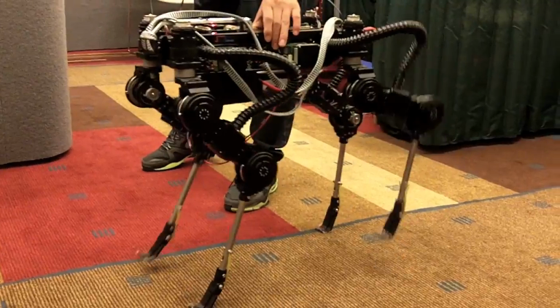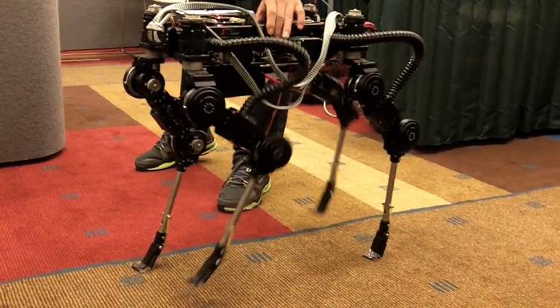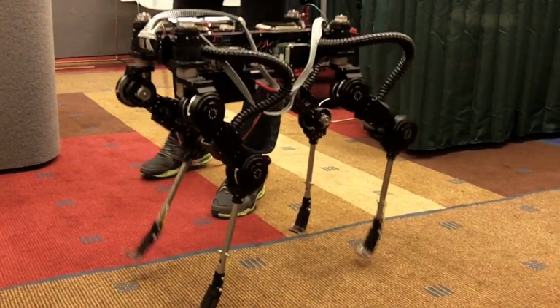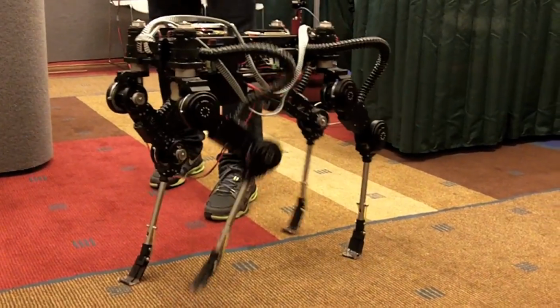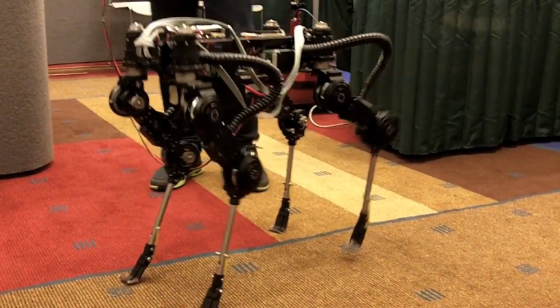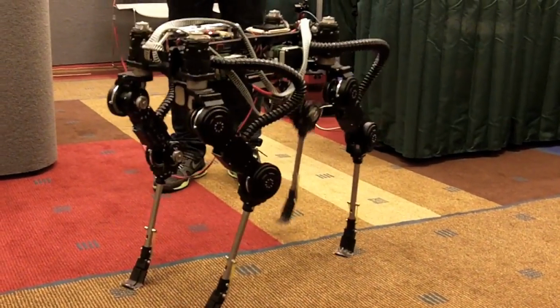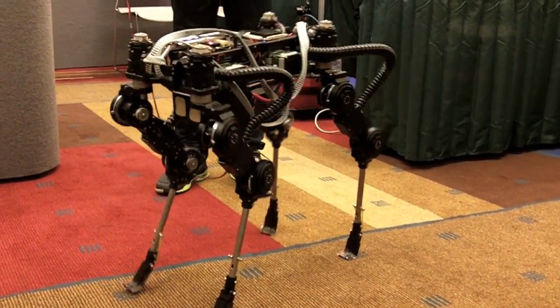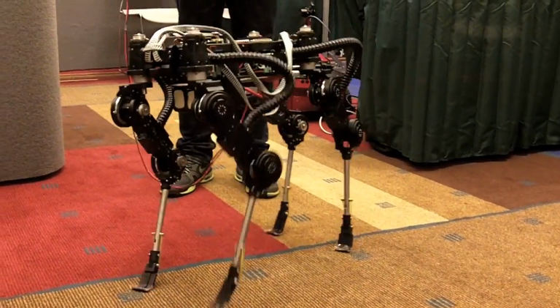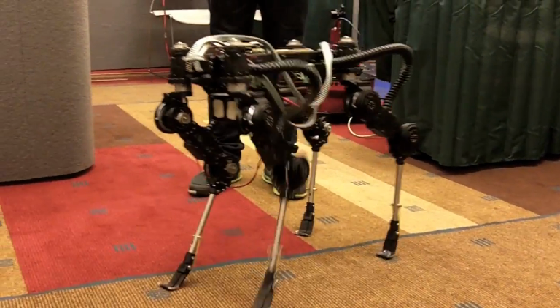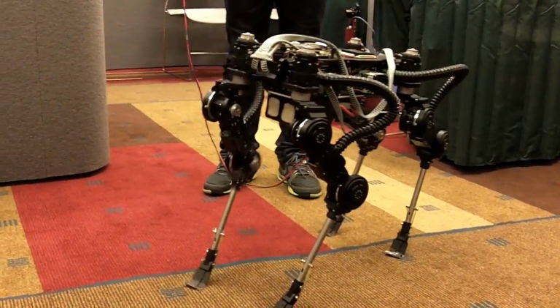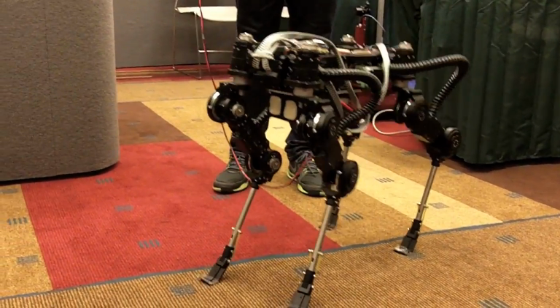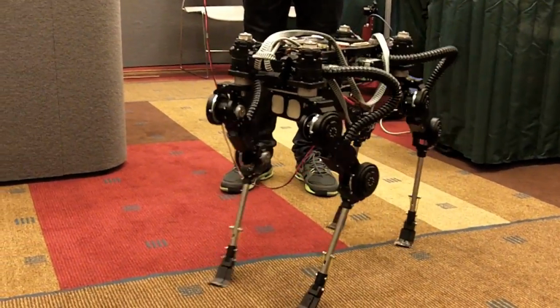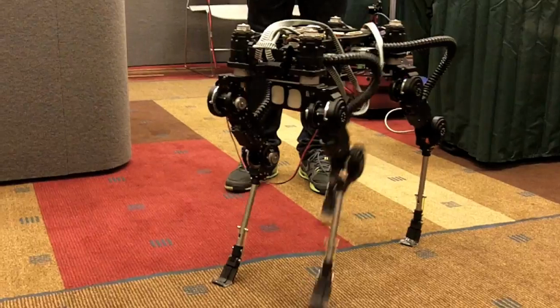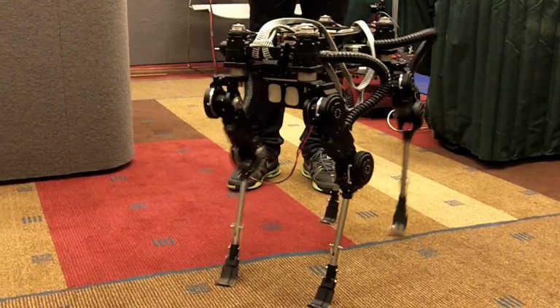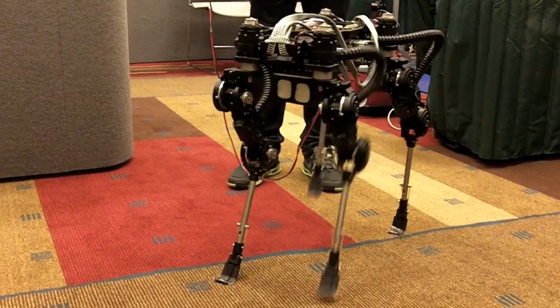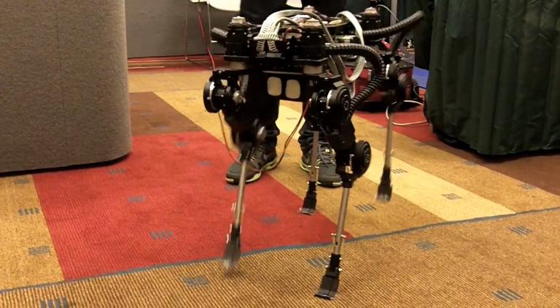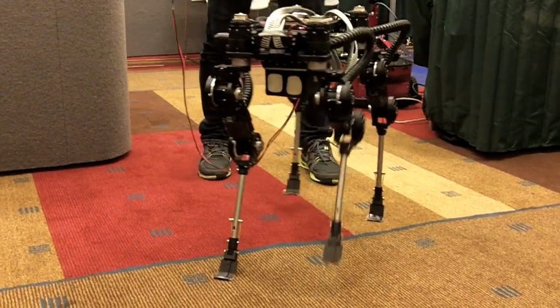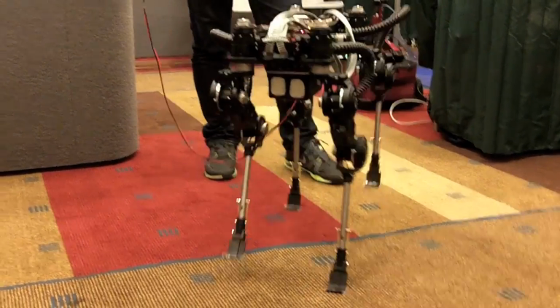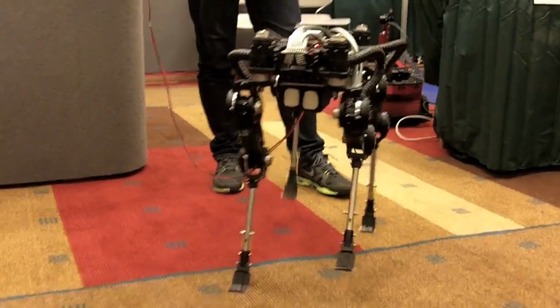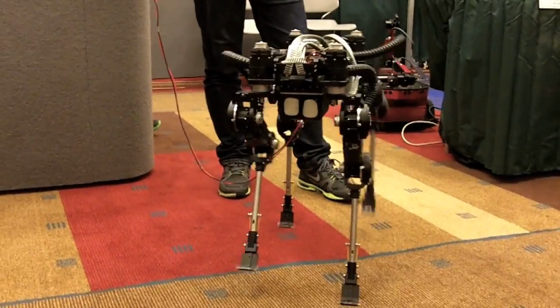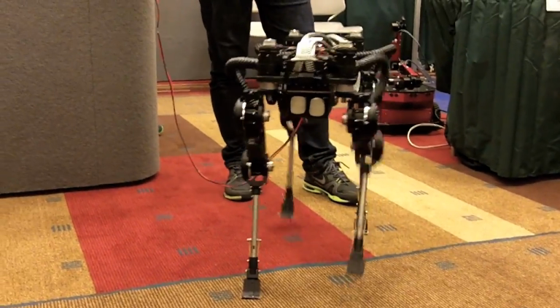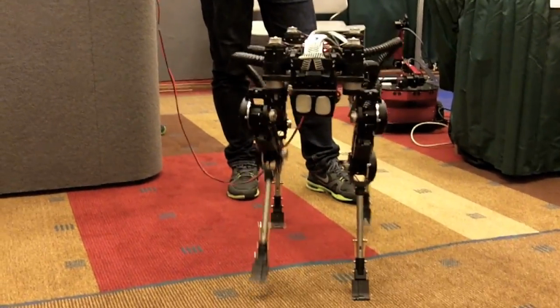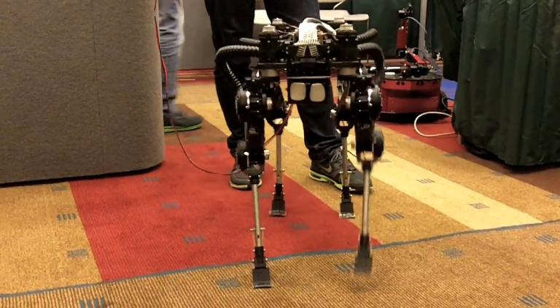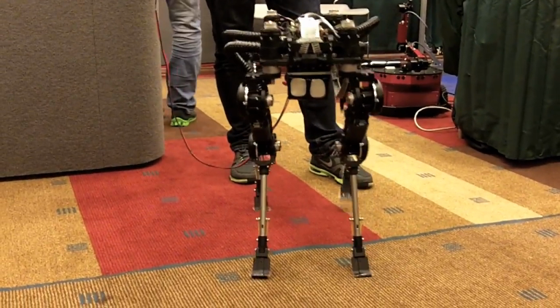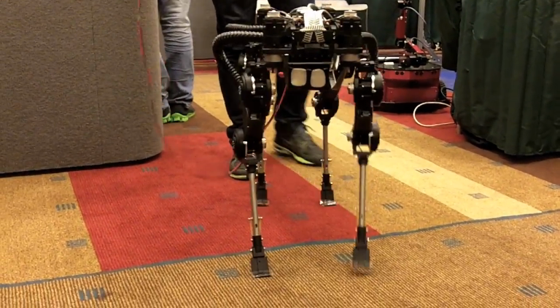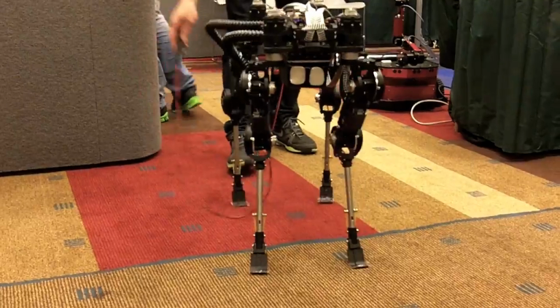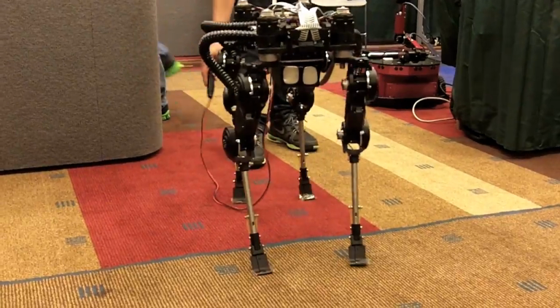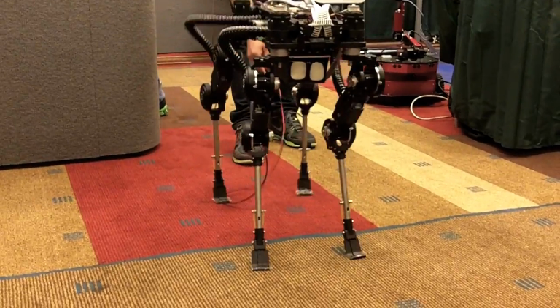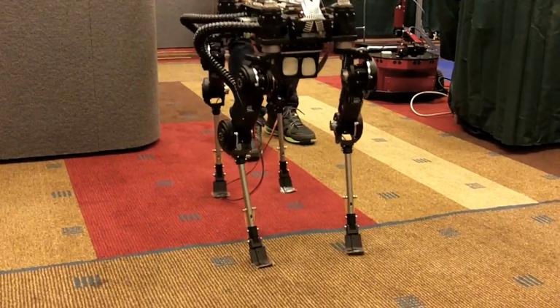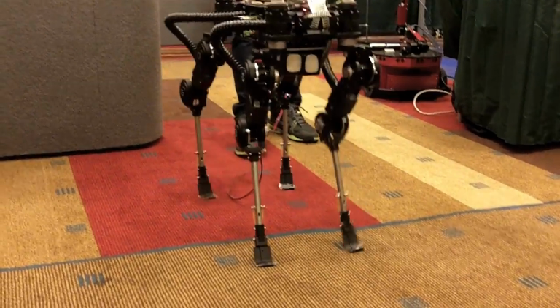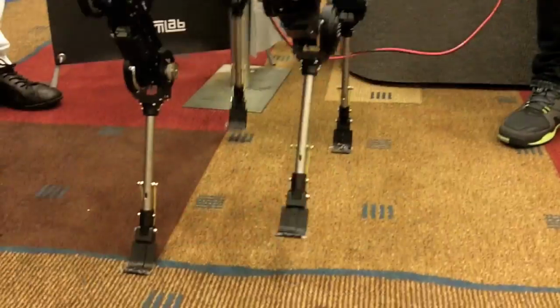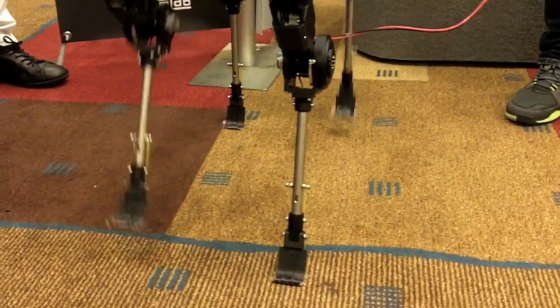We figured out most animals don't move backwards too much — that's his idea. So that's the main difference from all other designs.